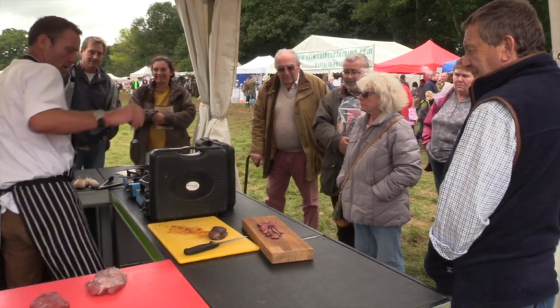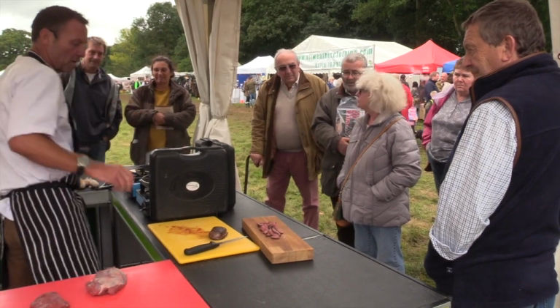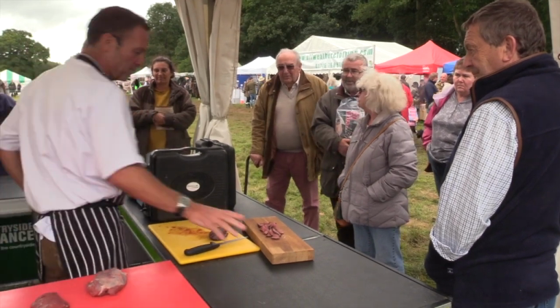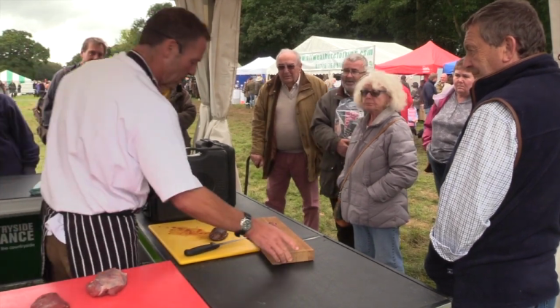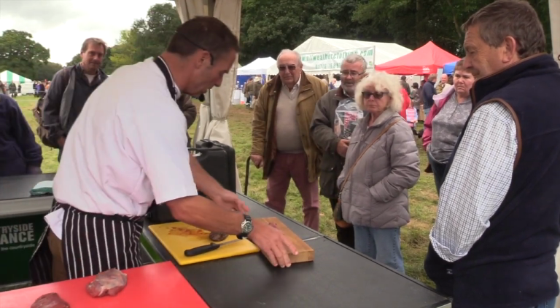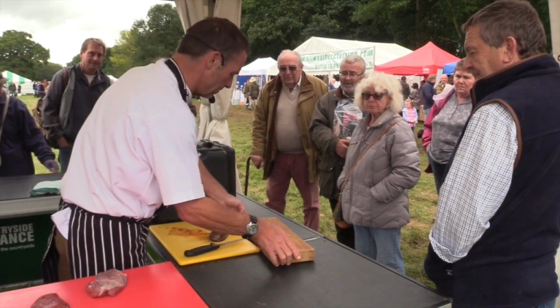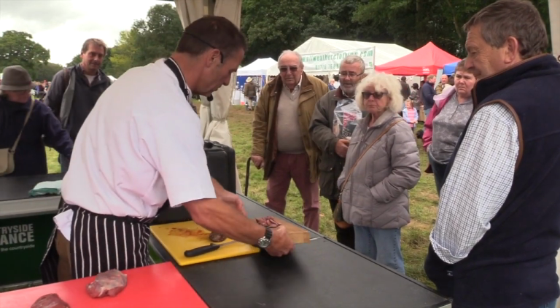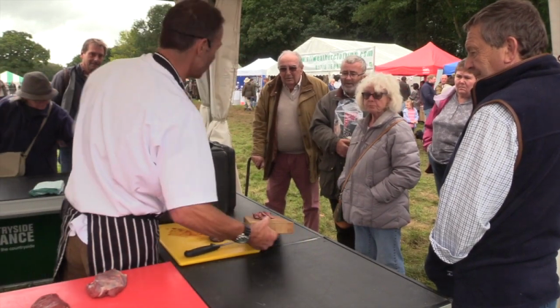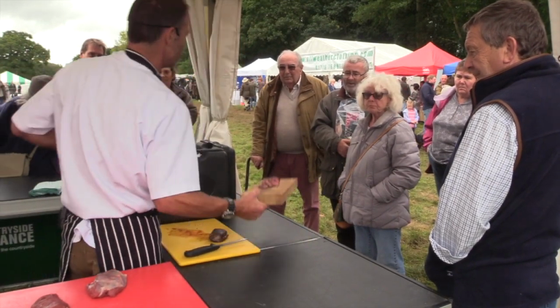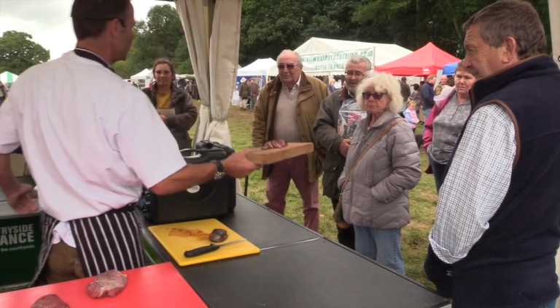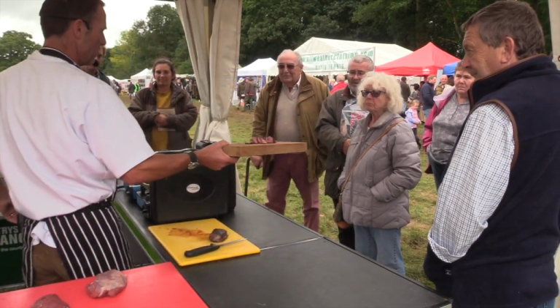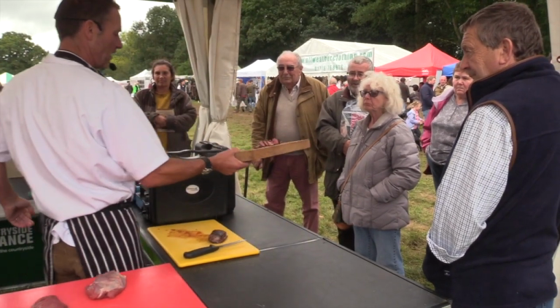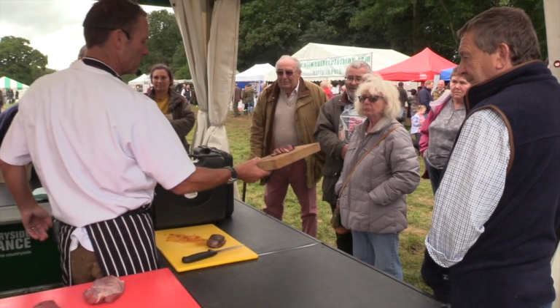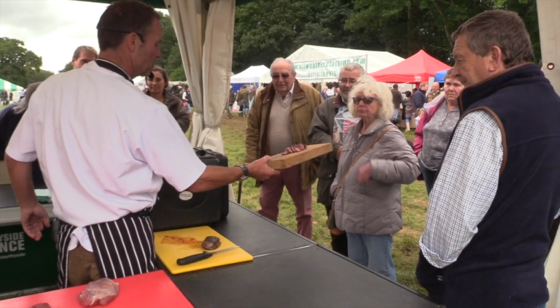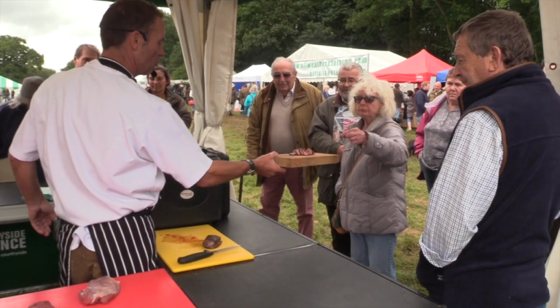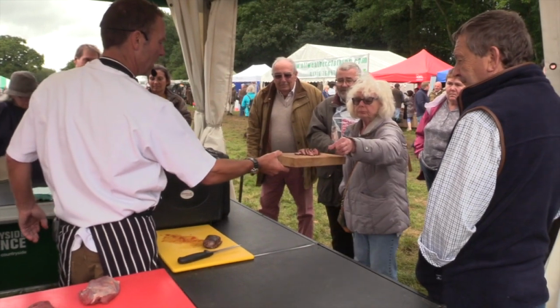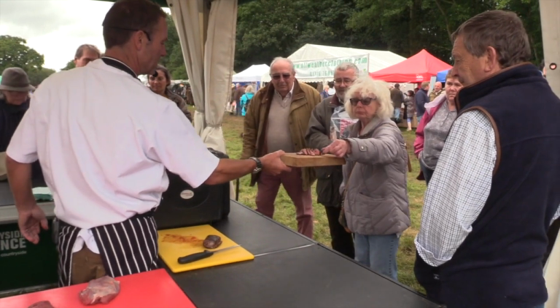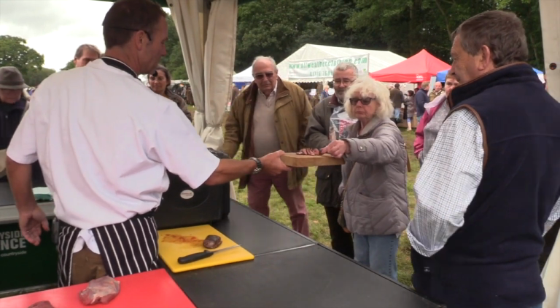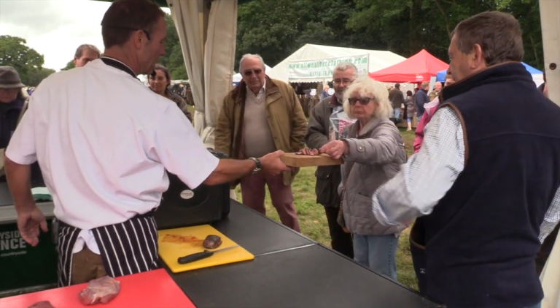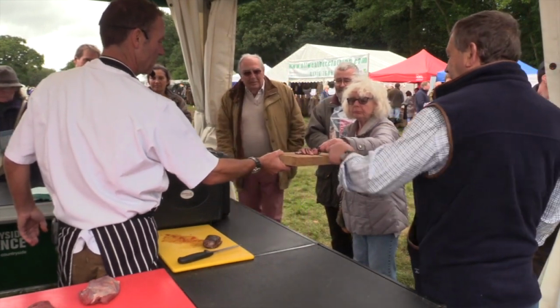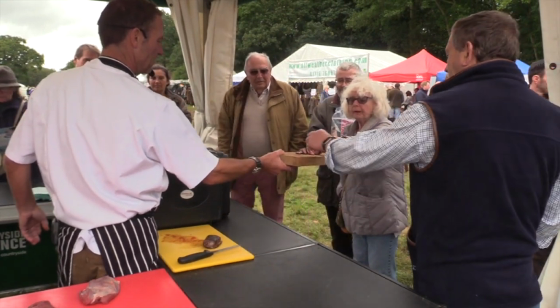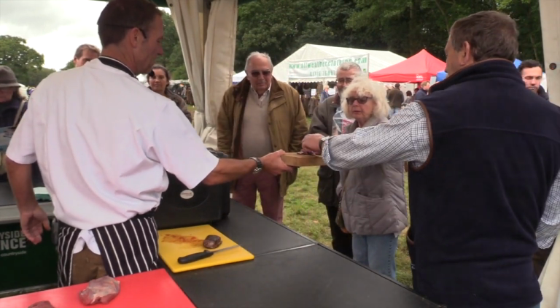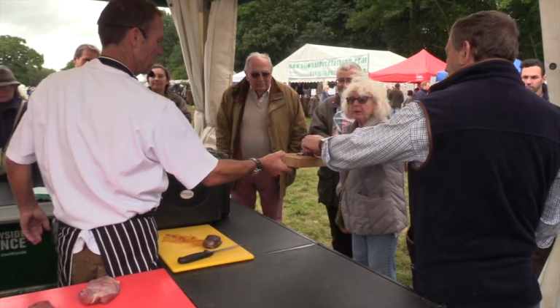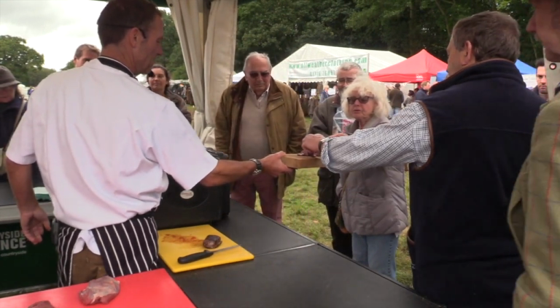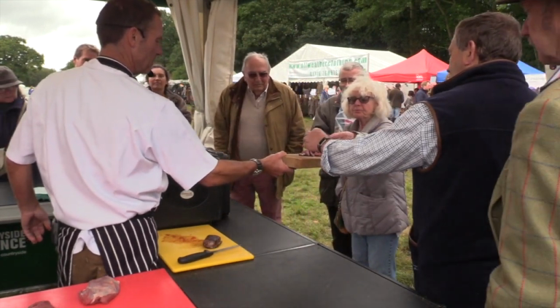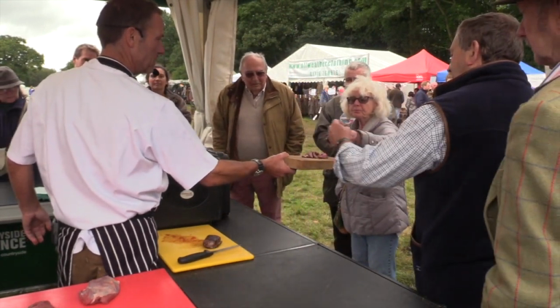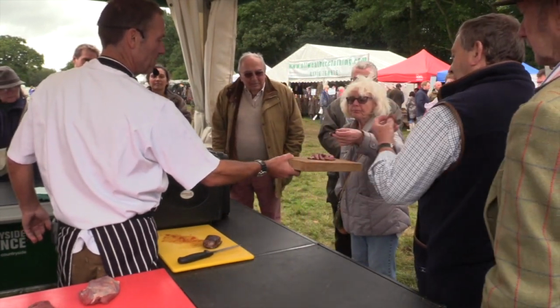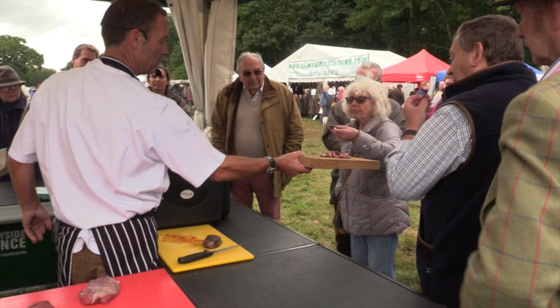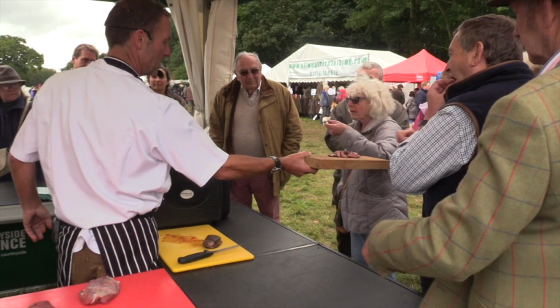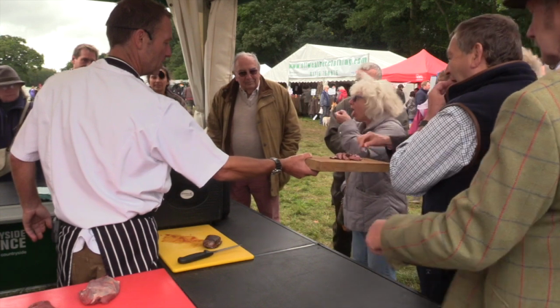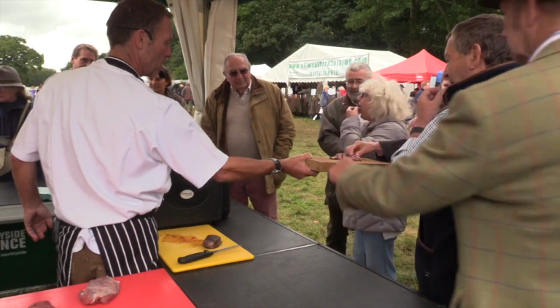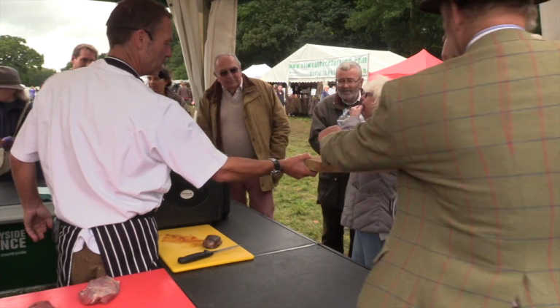I'm not going to put anything on it, I'm not going to drown it with various flavours, but I think we should just try it as it is today. Please gather round and try a piece.